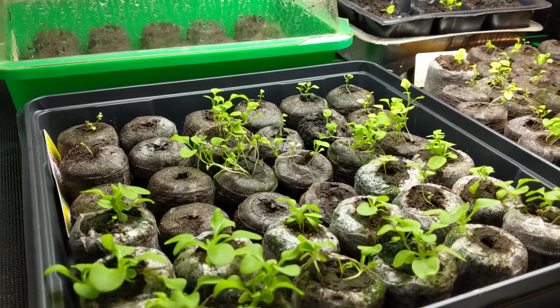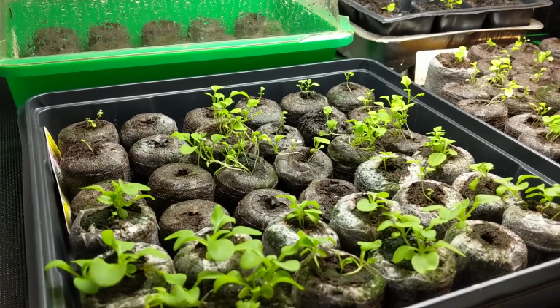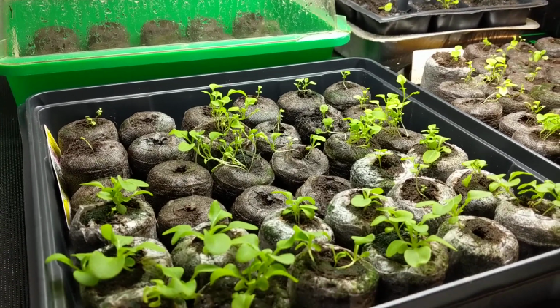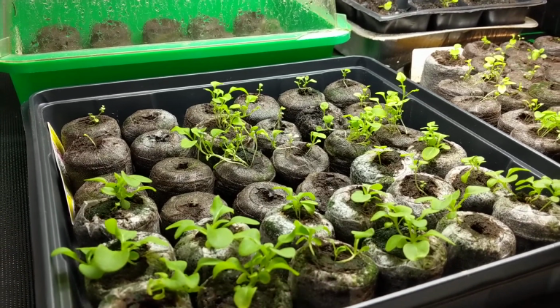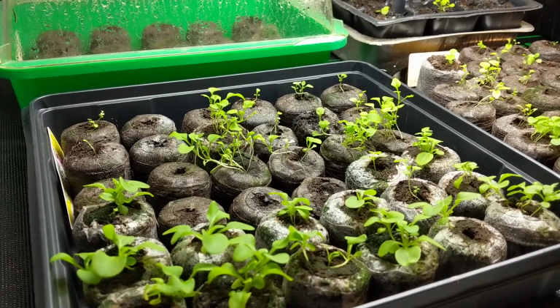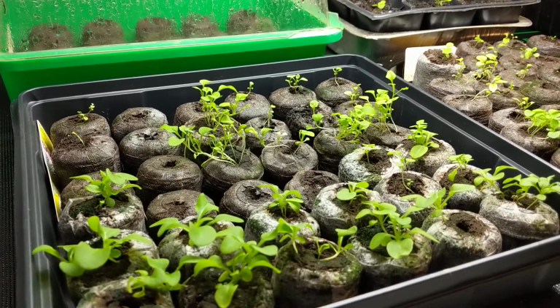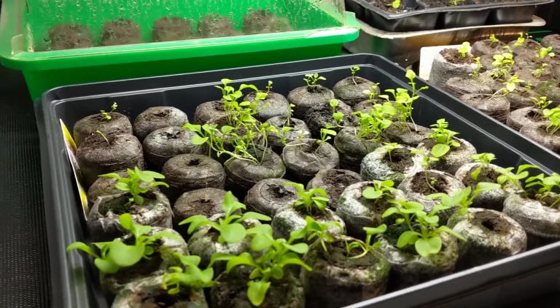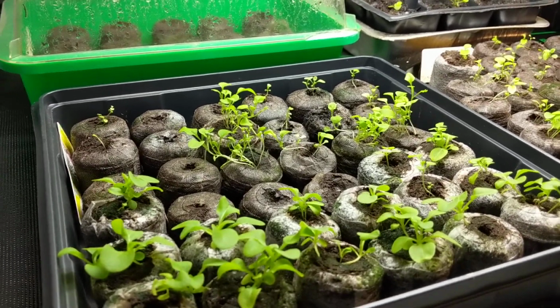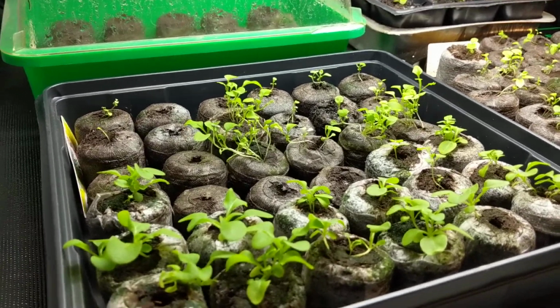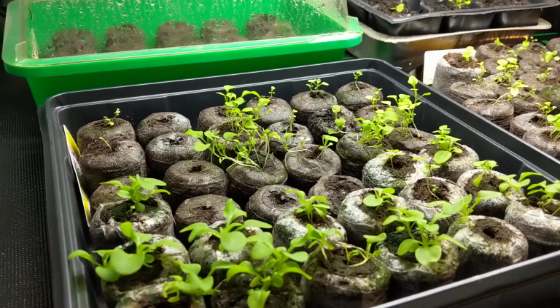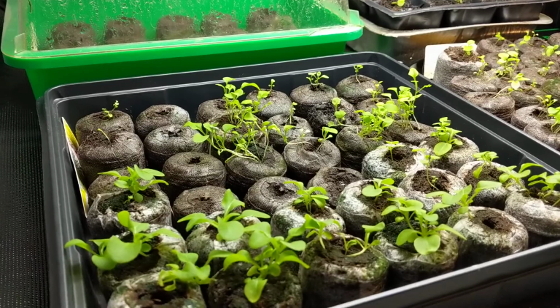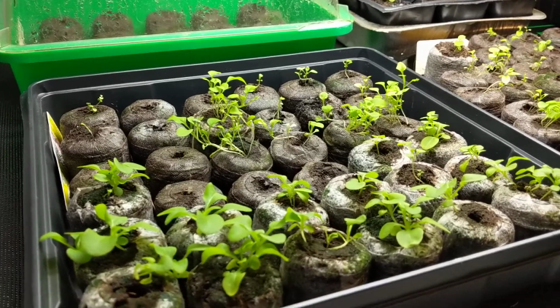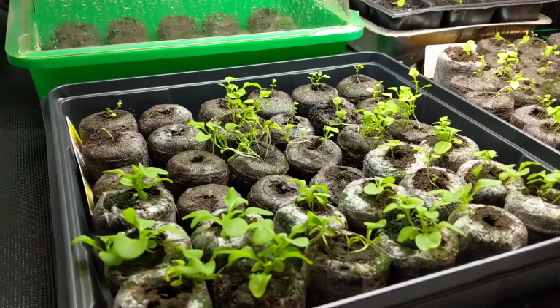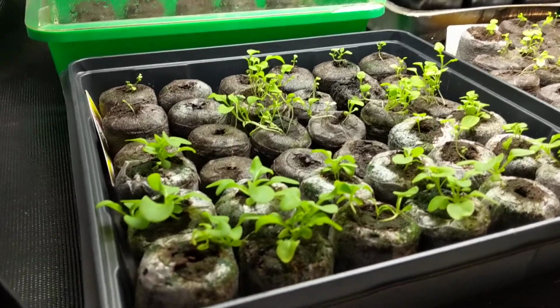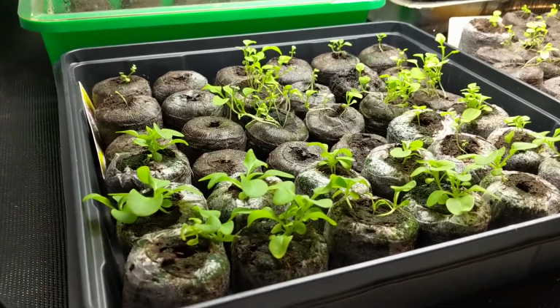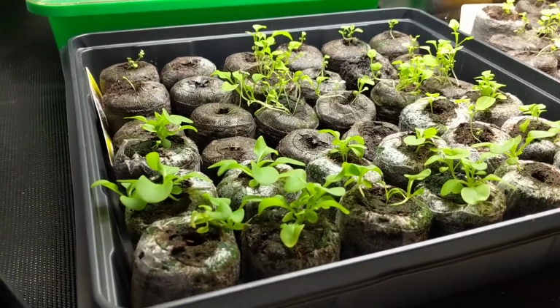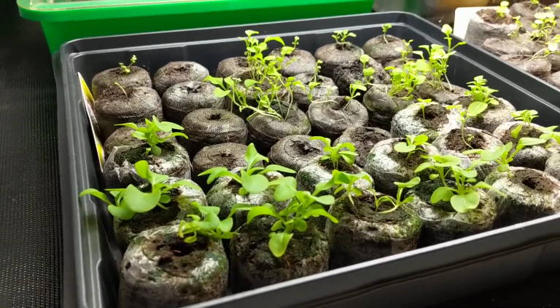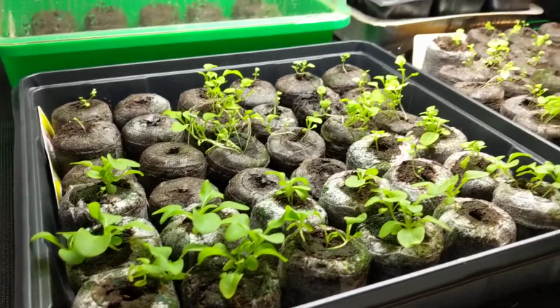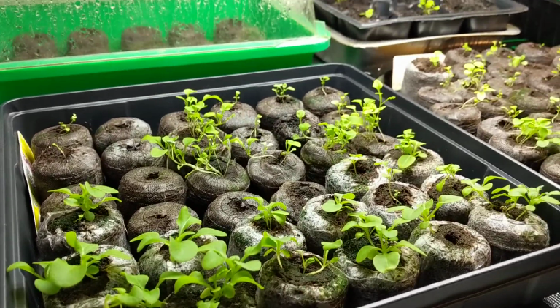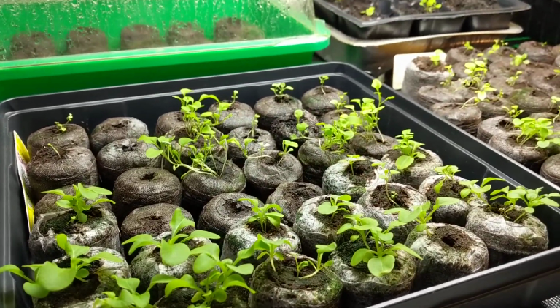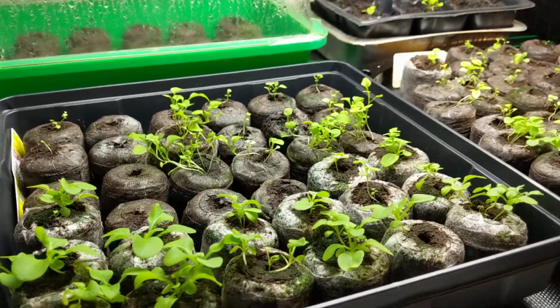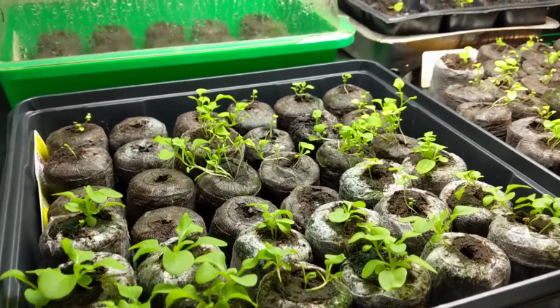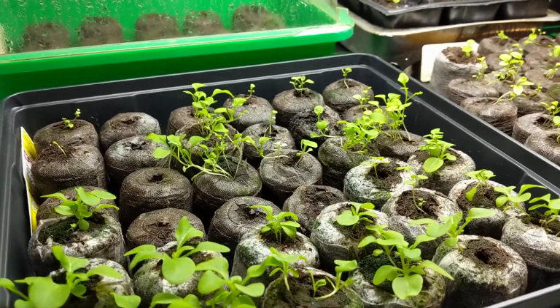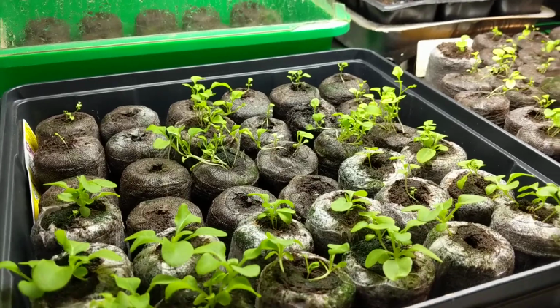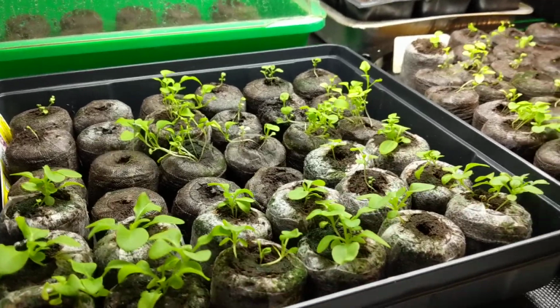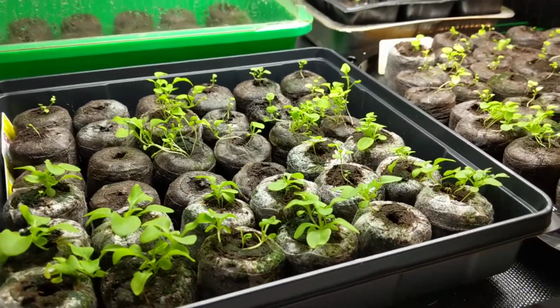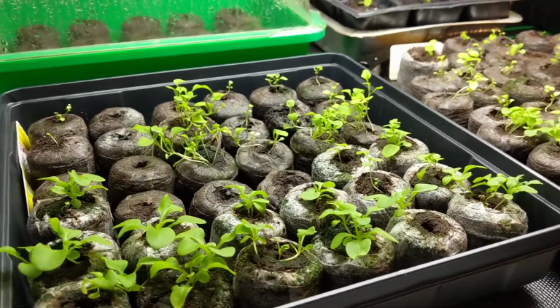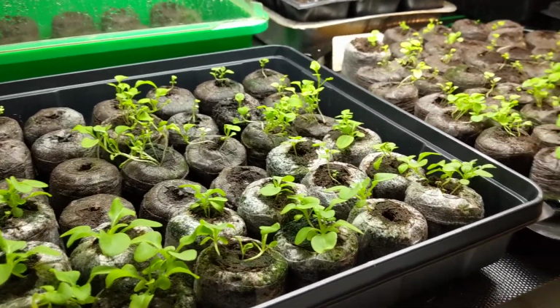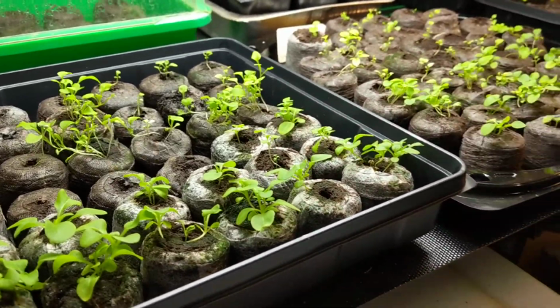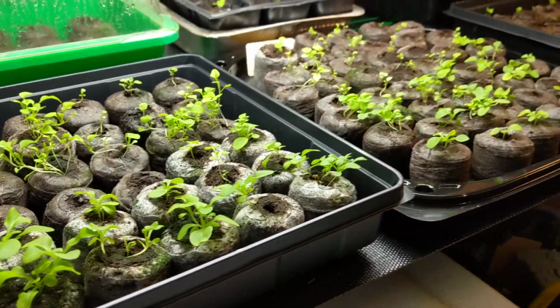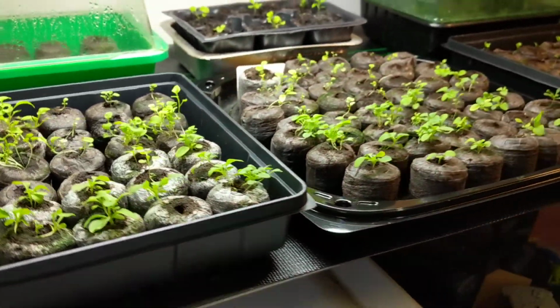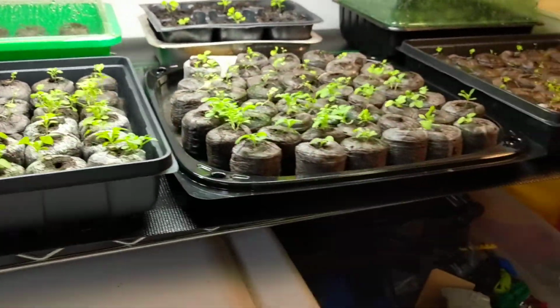Hello everyone, welcome back to my channel, or welcome if this is your first time. What I have here is a bunch of little seedlings that I grew. I'm super excited because I've tried this before and every year they end up dying.